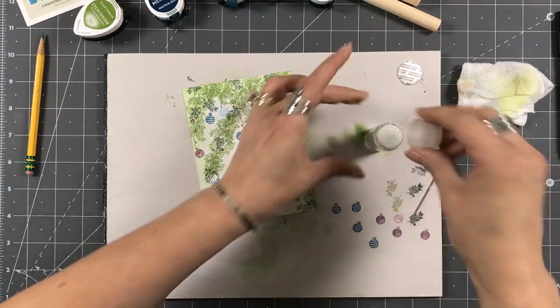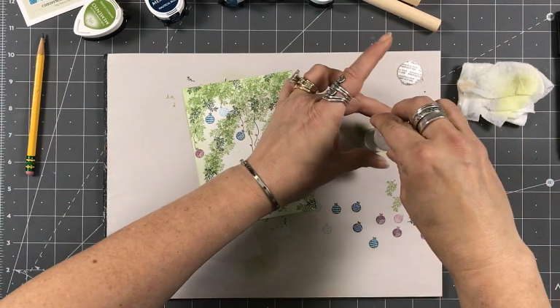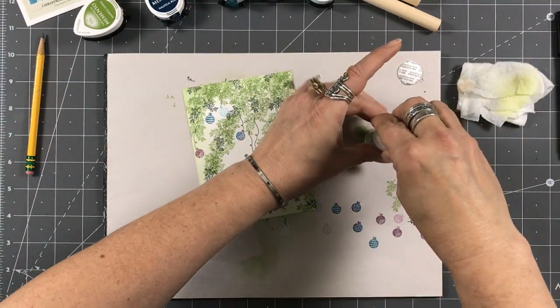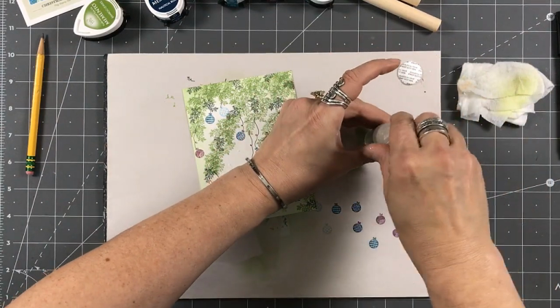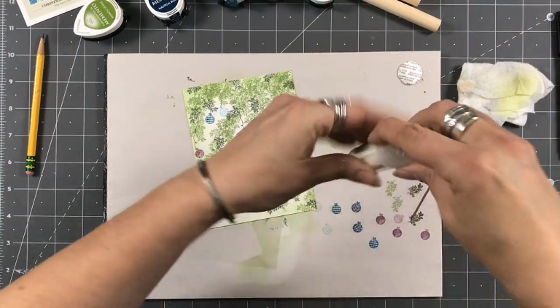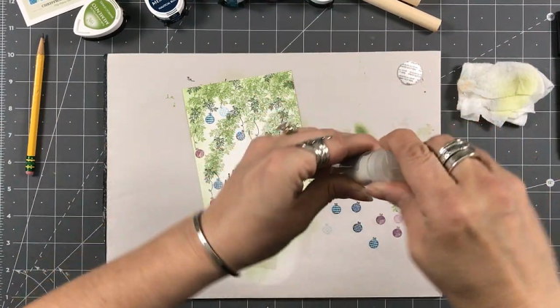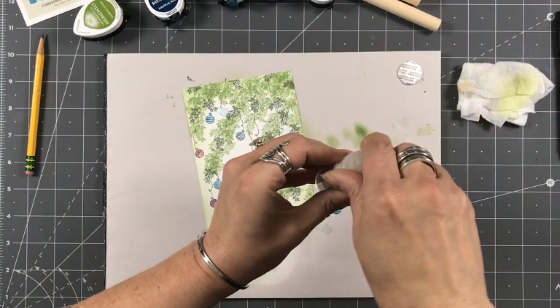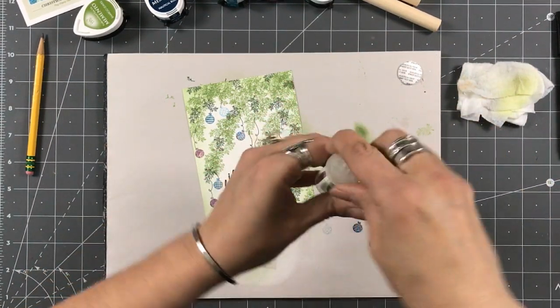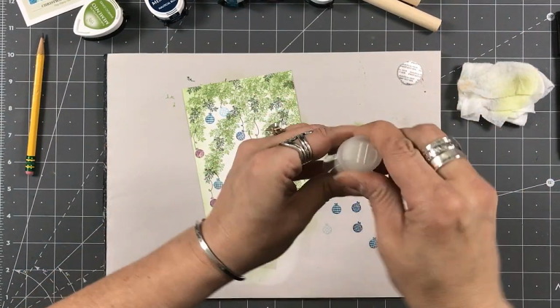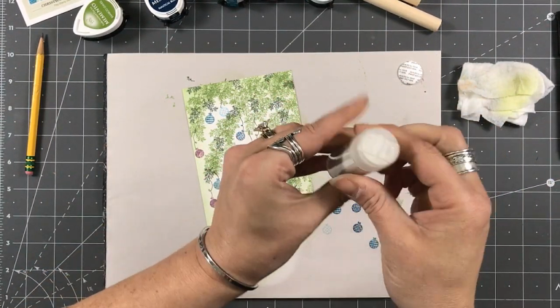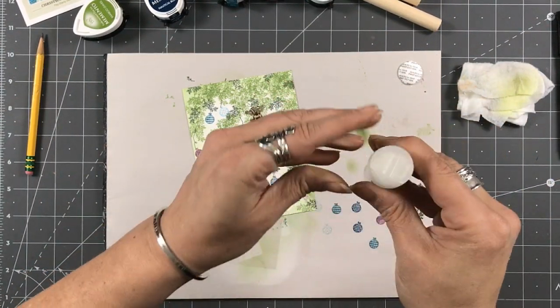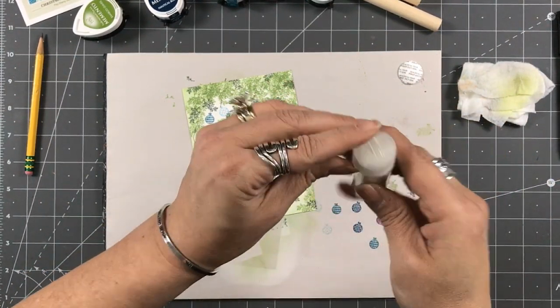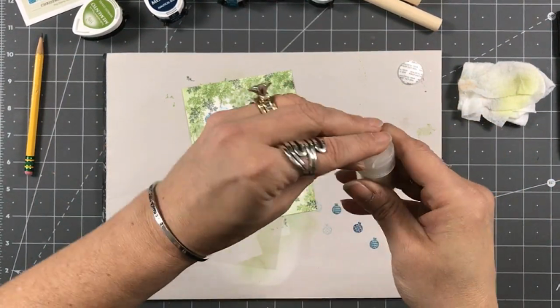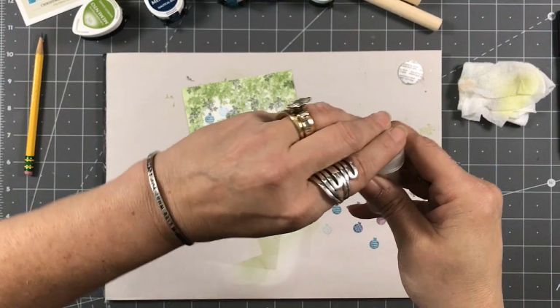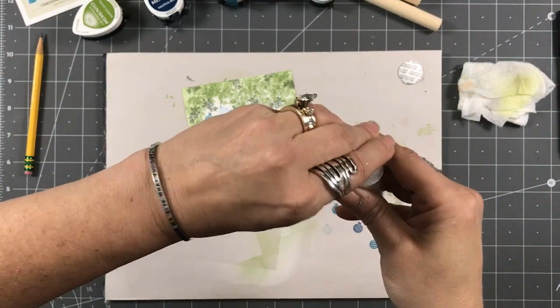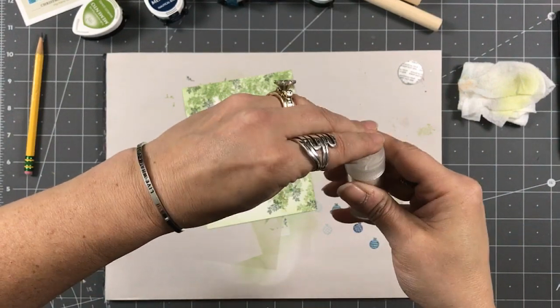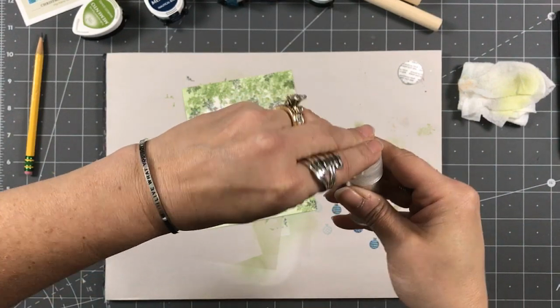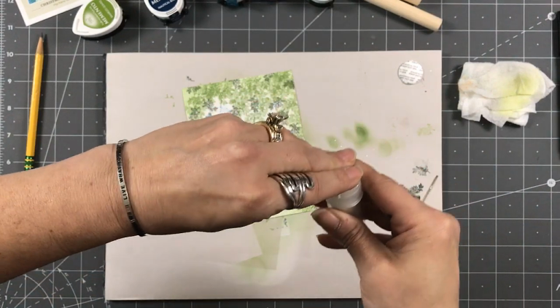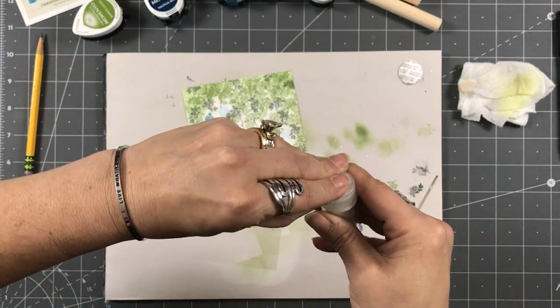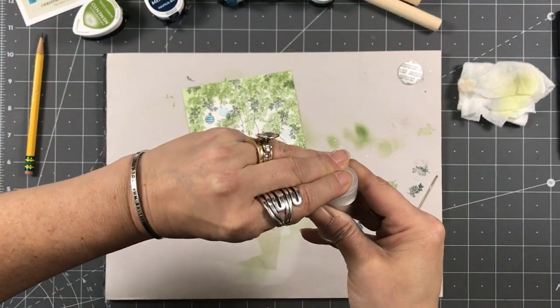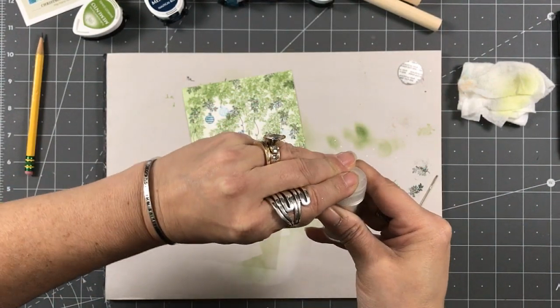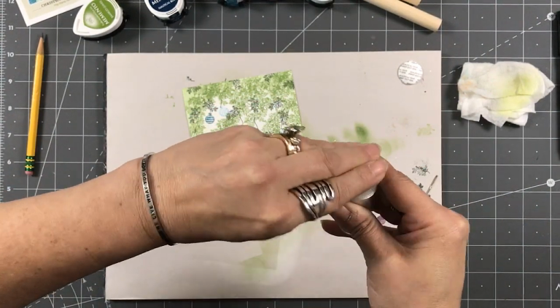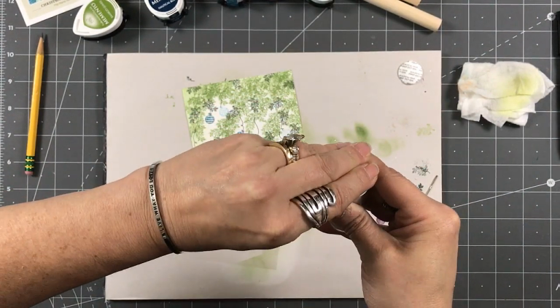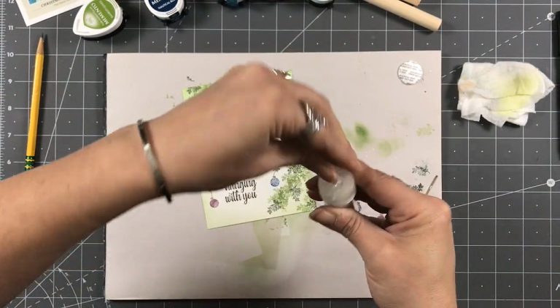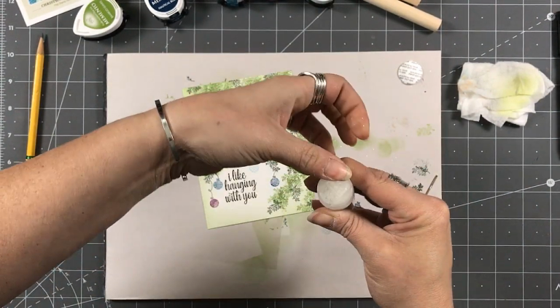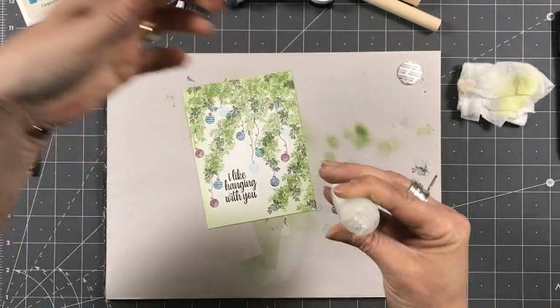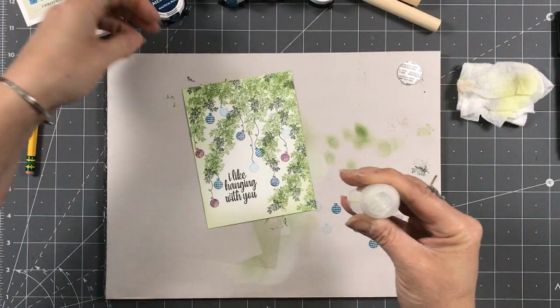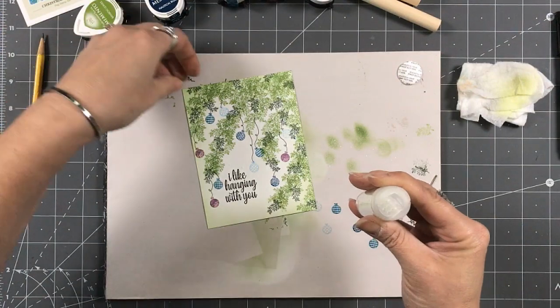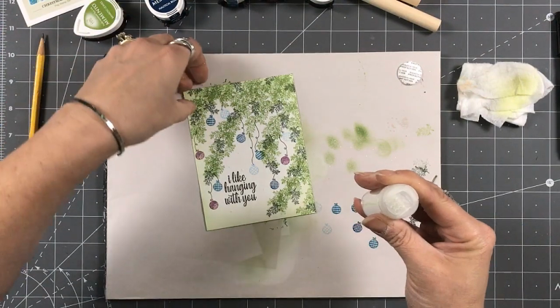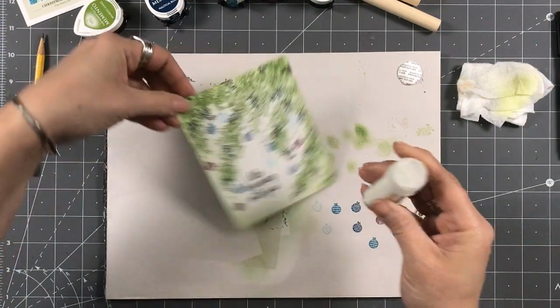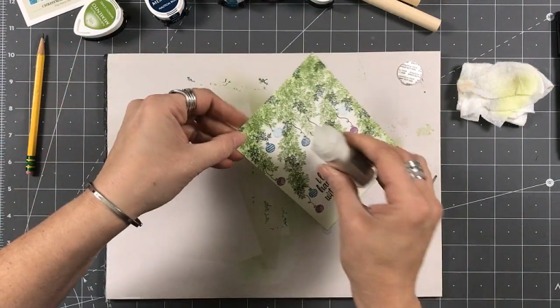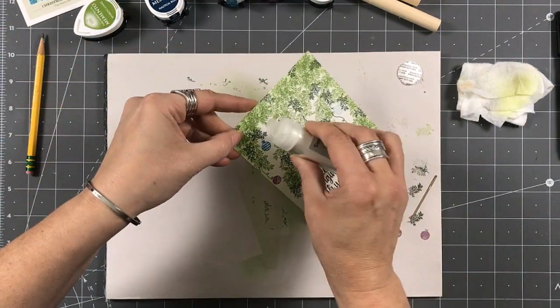All right, now I'm going to get this back on. Once I get this open, now I can just sprinkle this across the card.